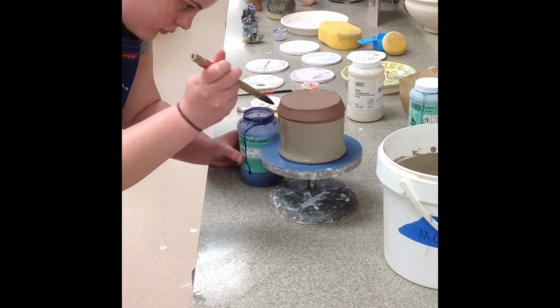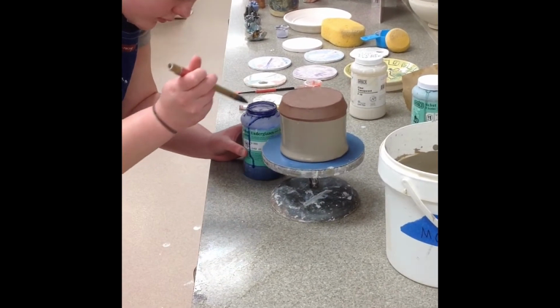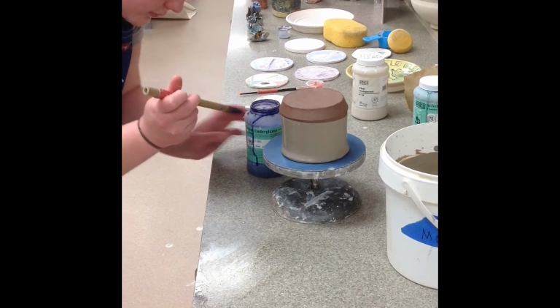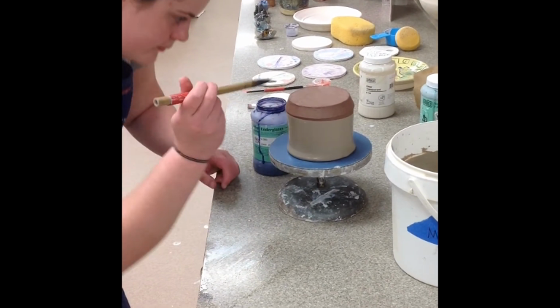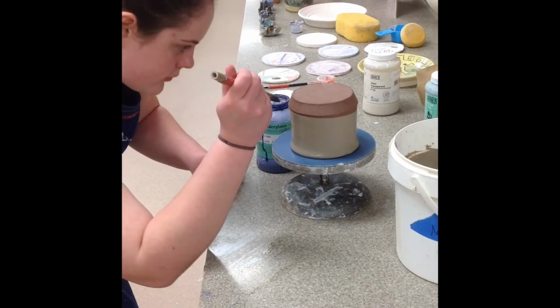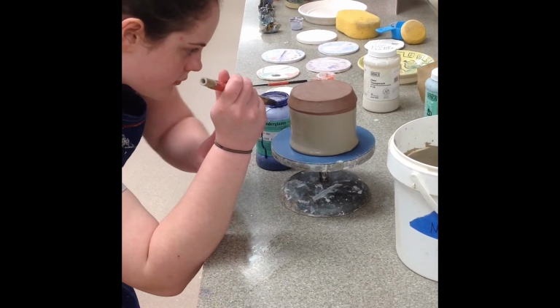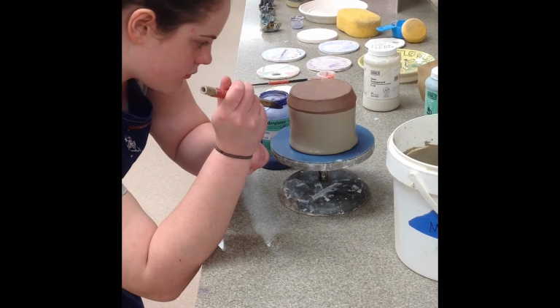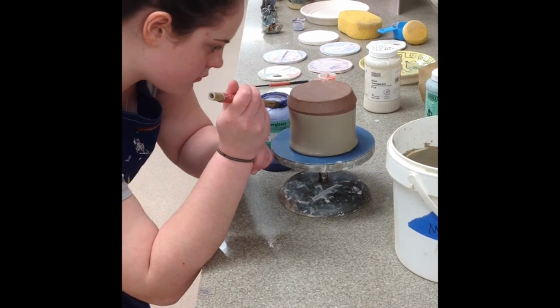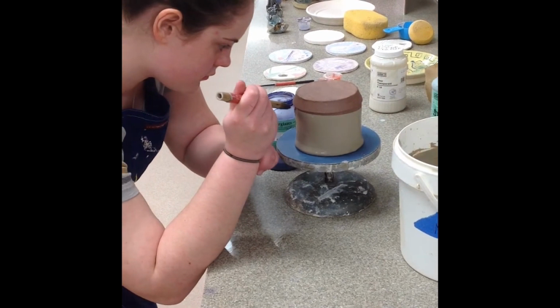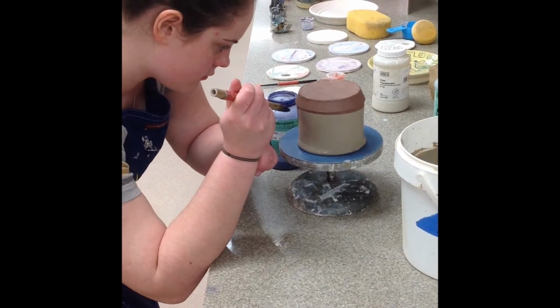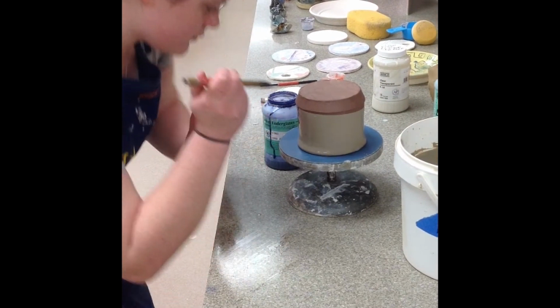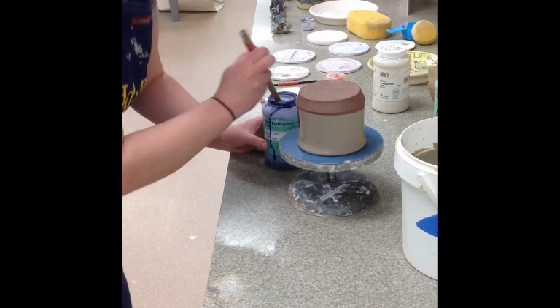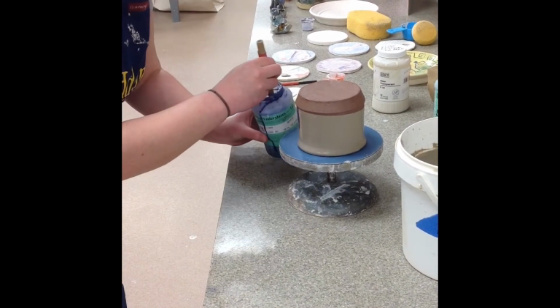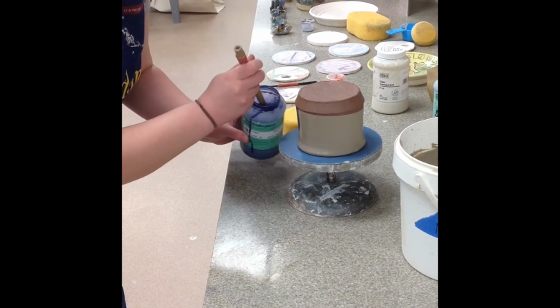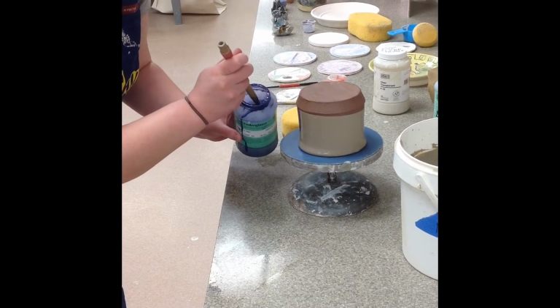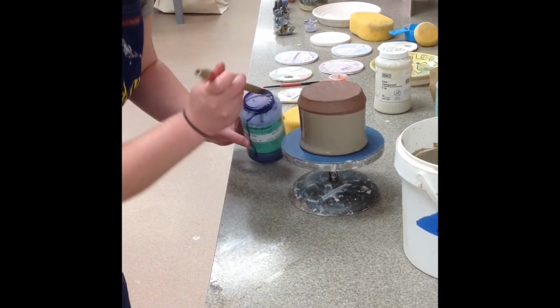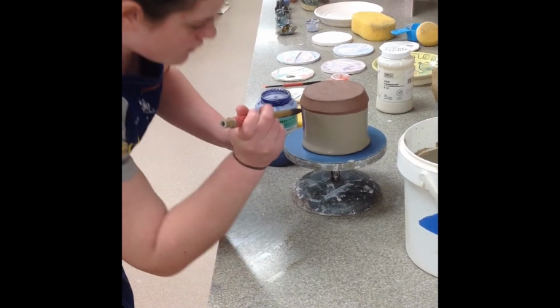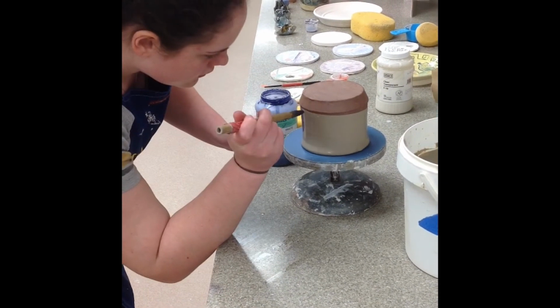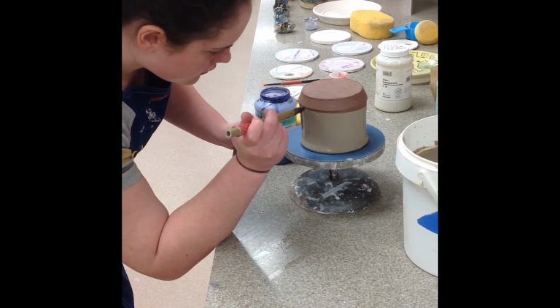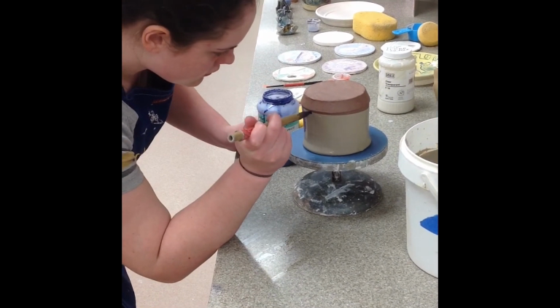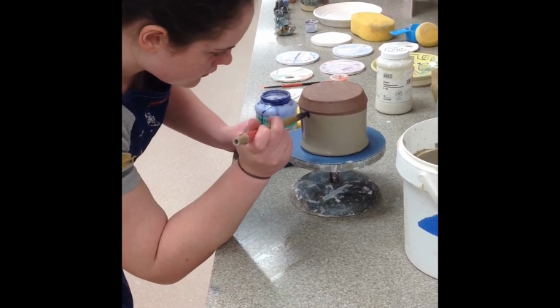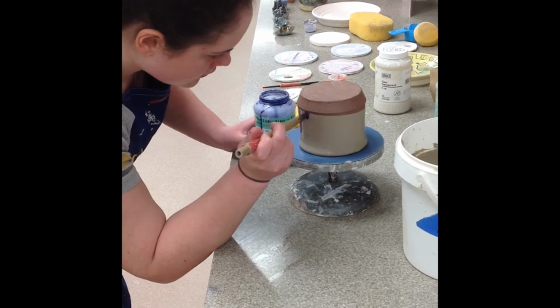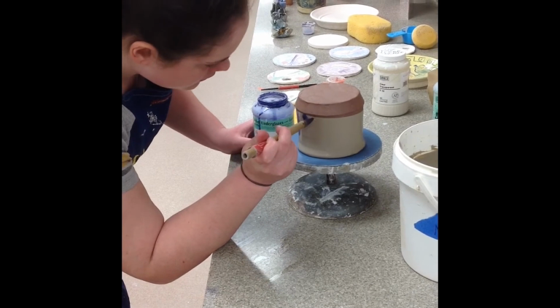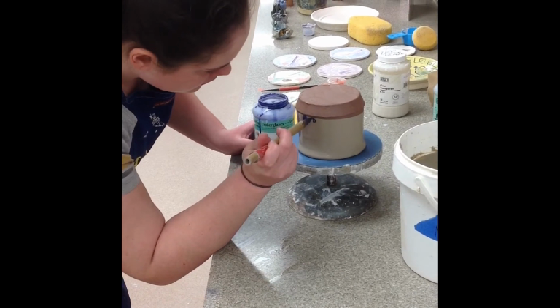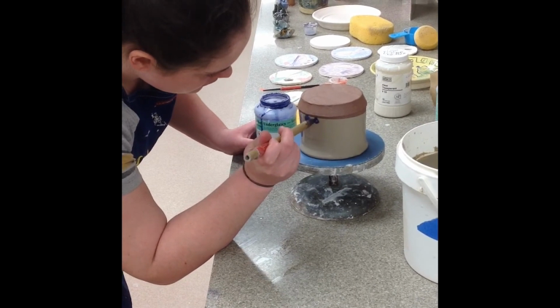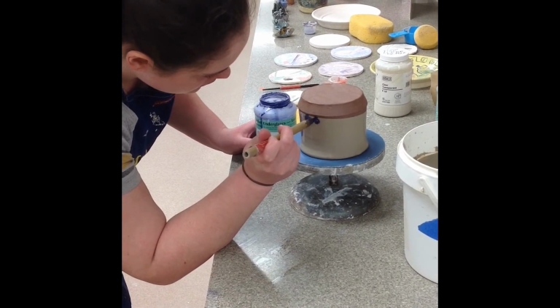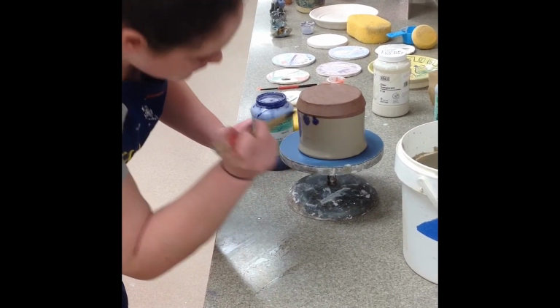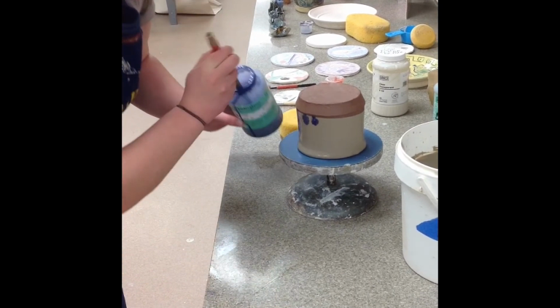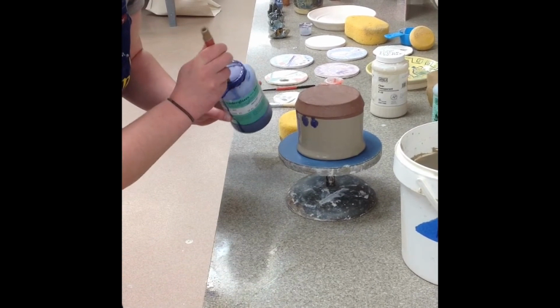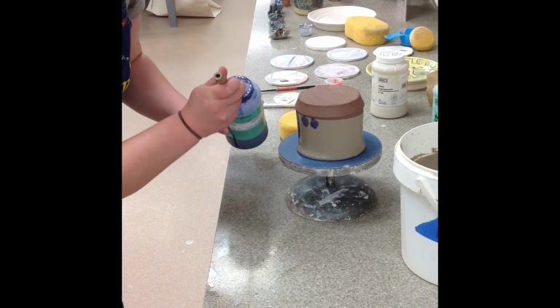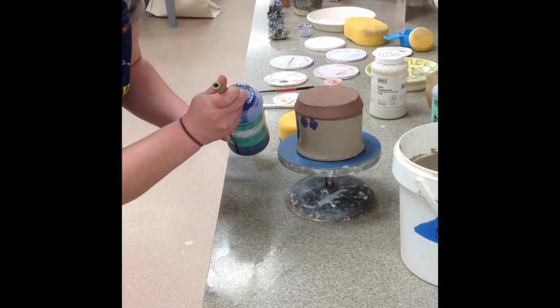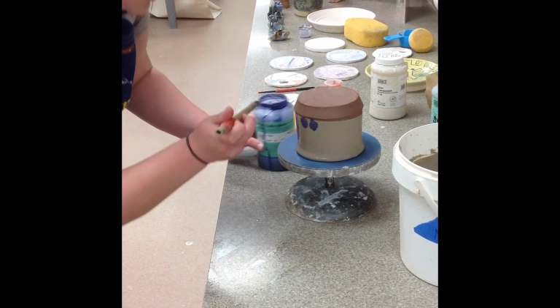When the acidic tea came into contact with the alkaline slip, a reaction occurred. The acid pushed the slip away and dragged the colorant, leaving it behind. This created a branch-like appearance that spread over the surface of the piece.